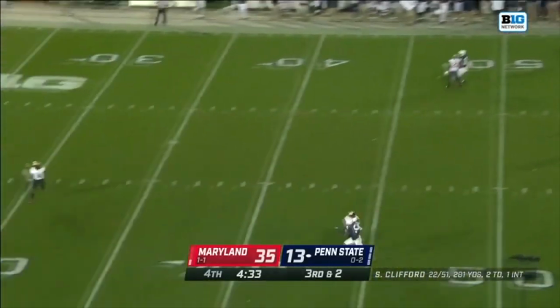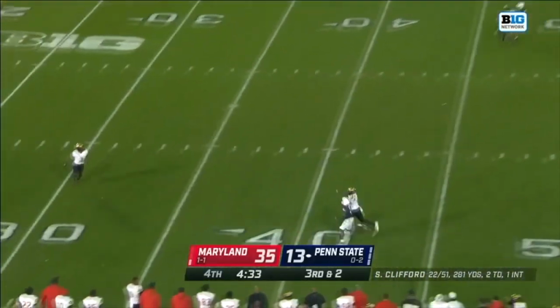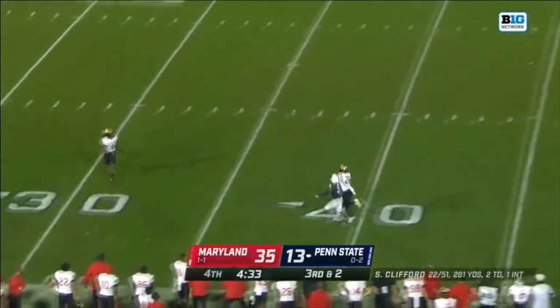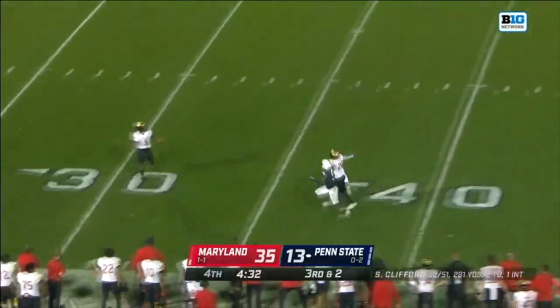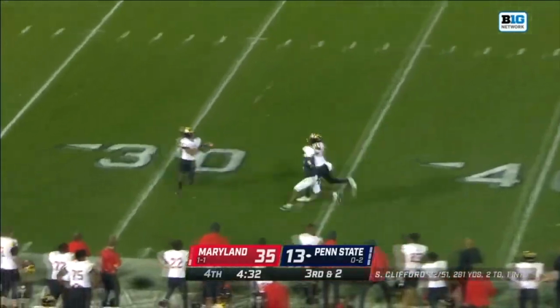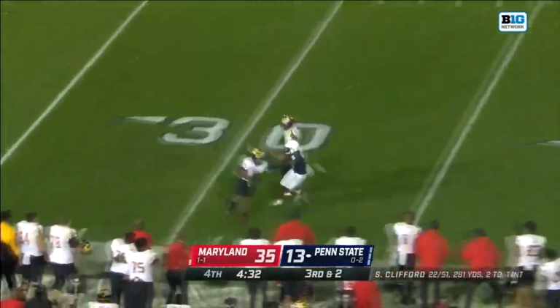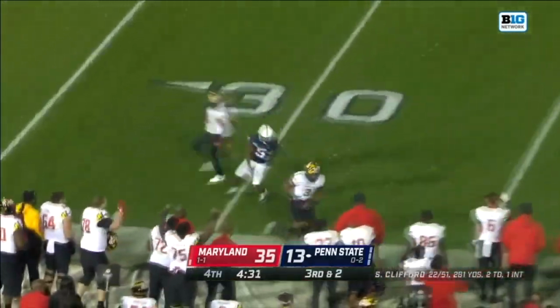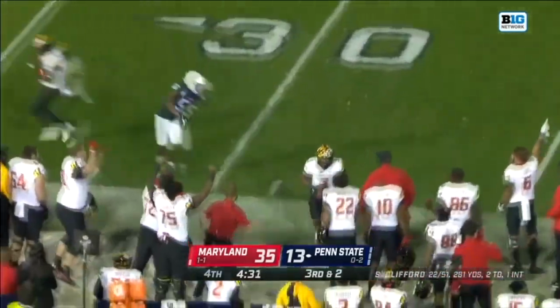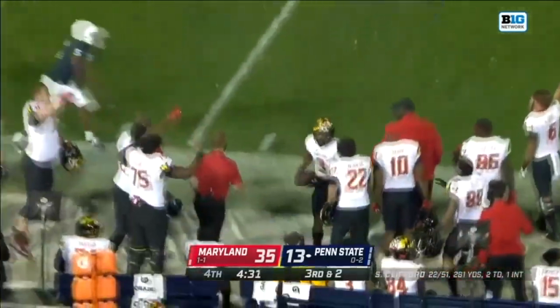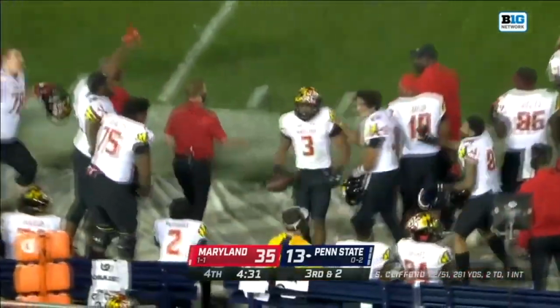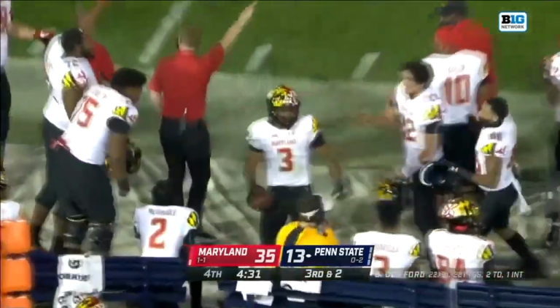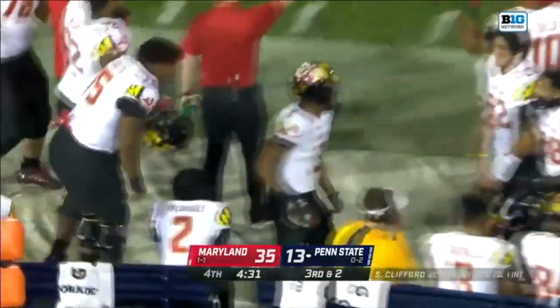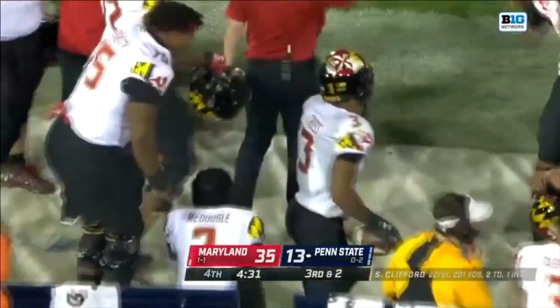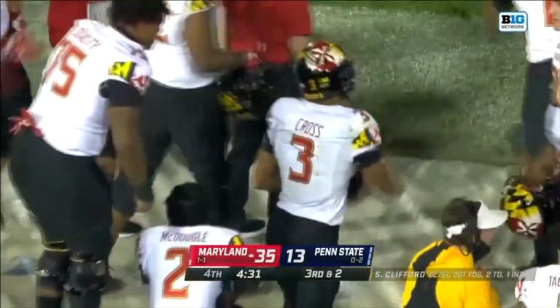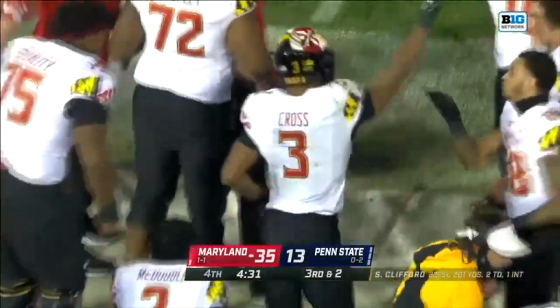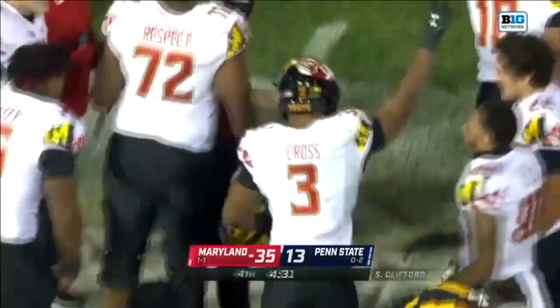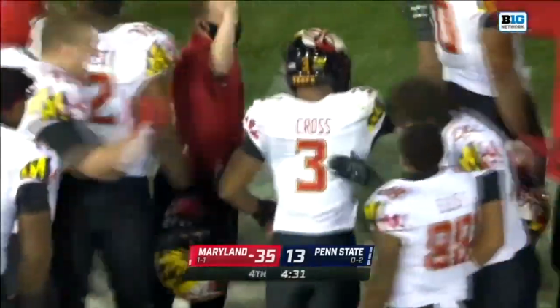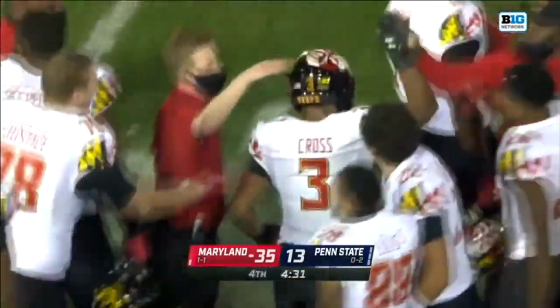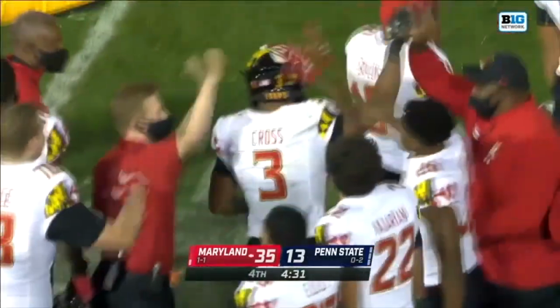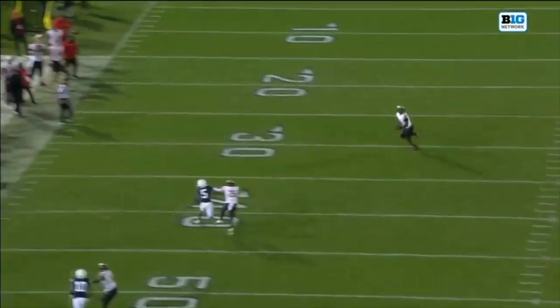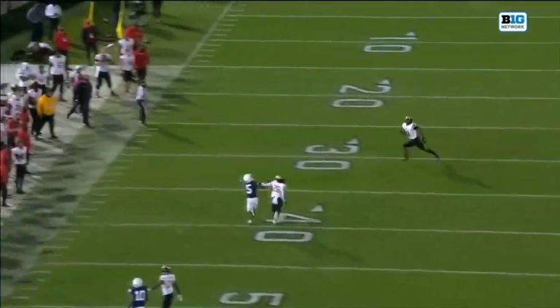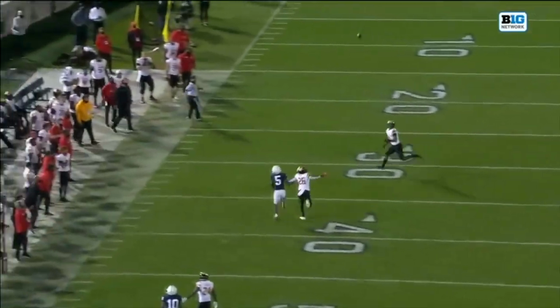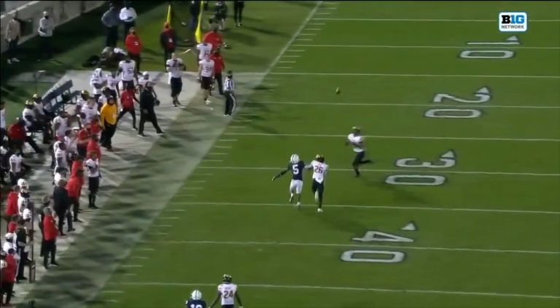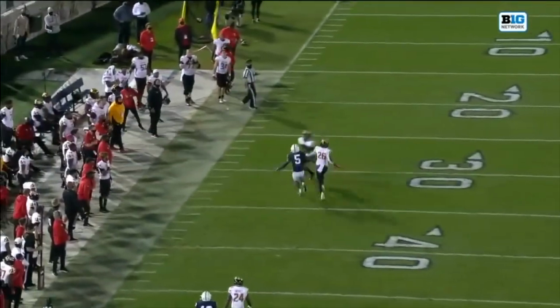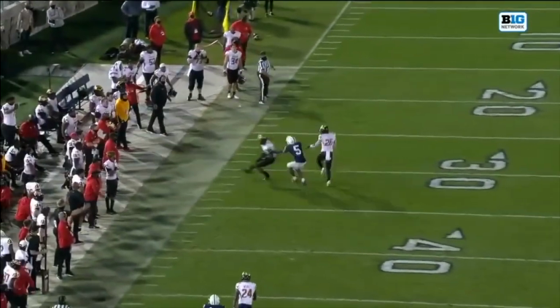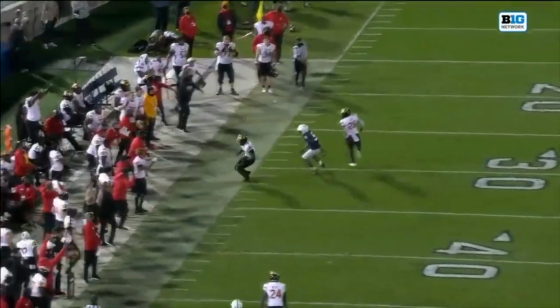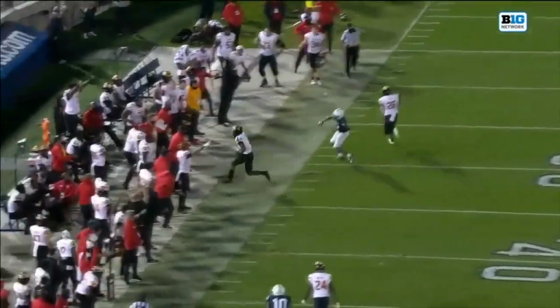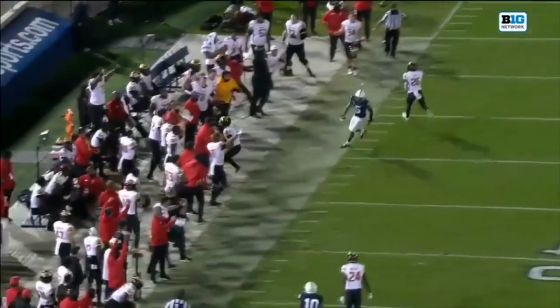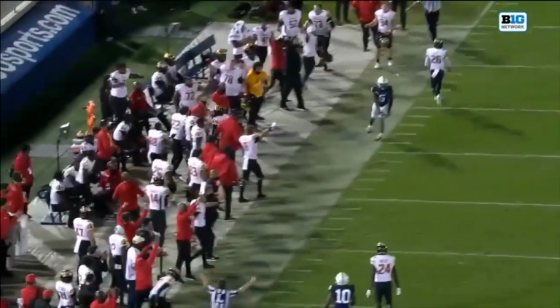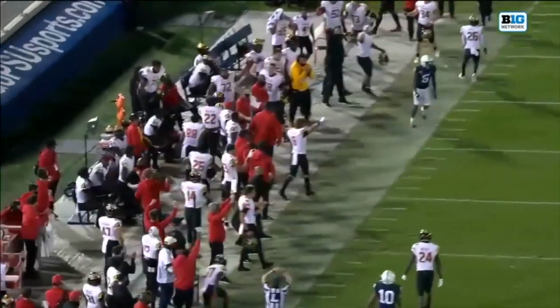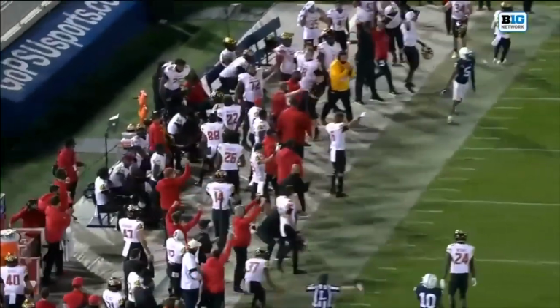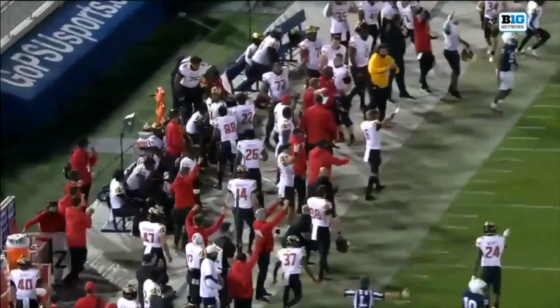Clifford again towards Dotson's way, and it's picked off again. That time by Nick Cross. Way high, and because of that, you can see Cross has a chance.